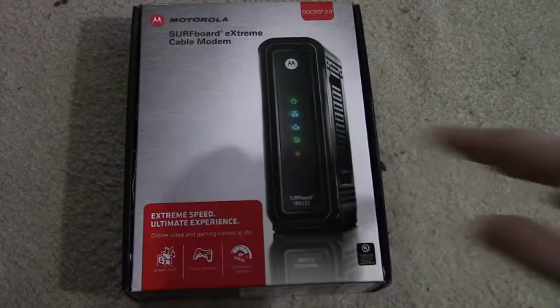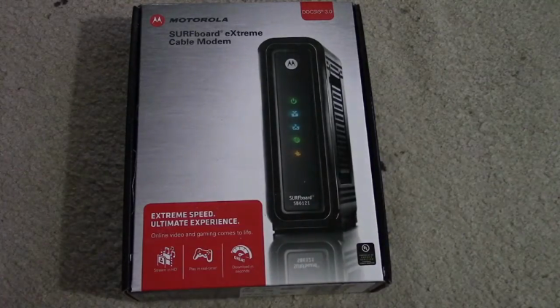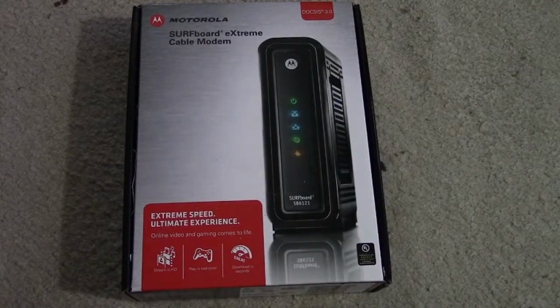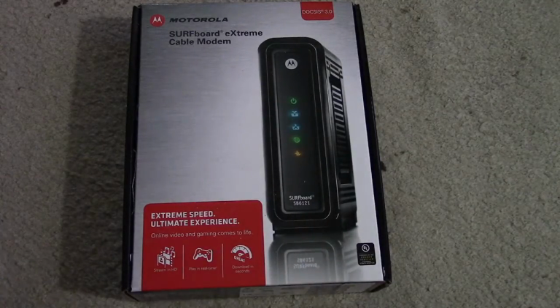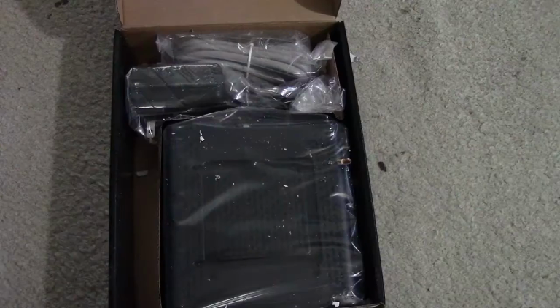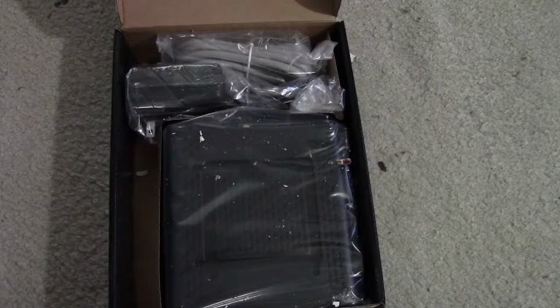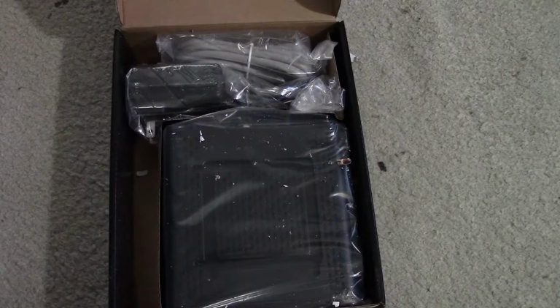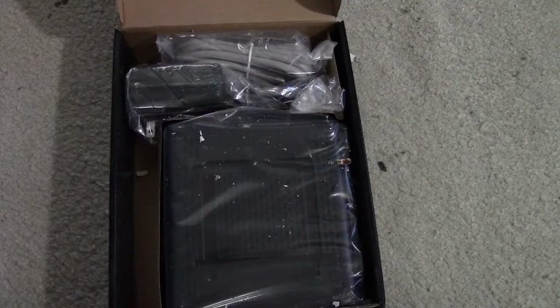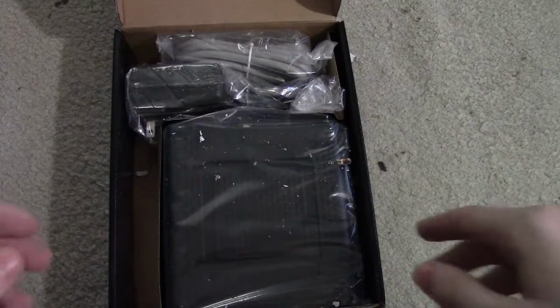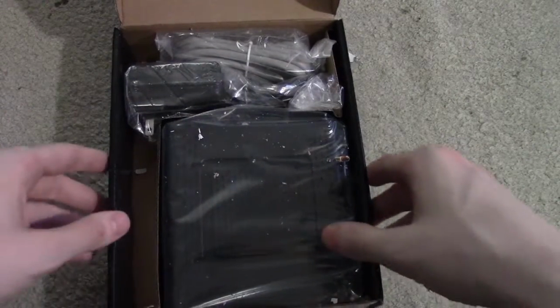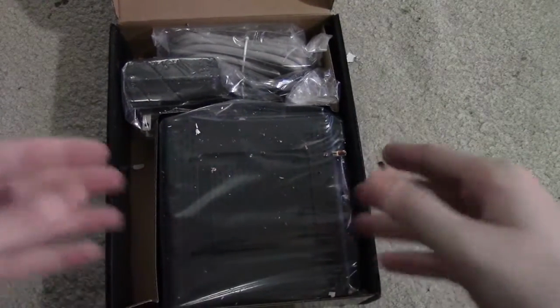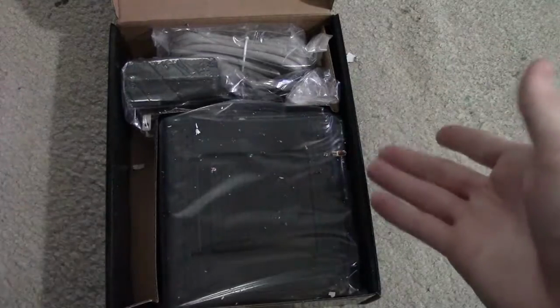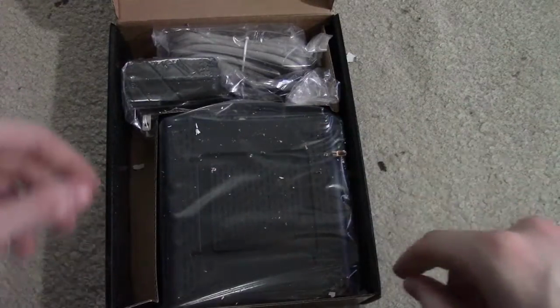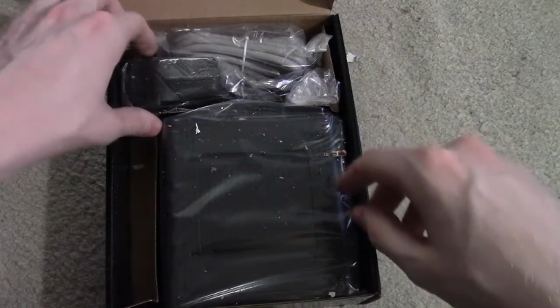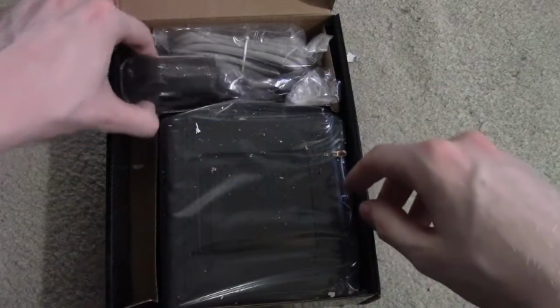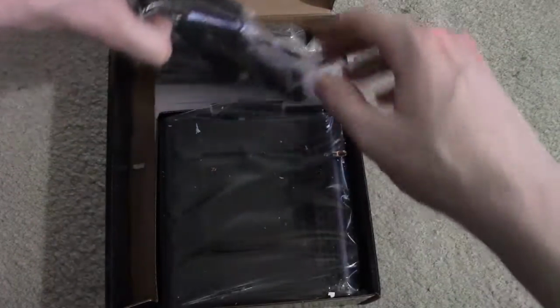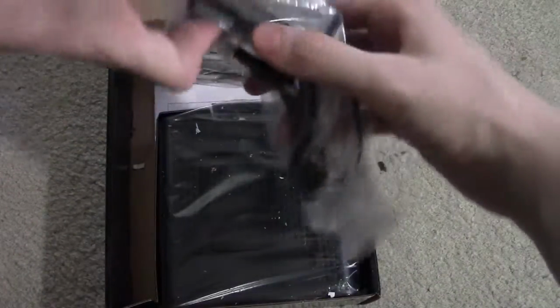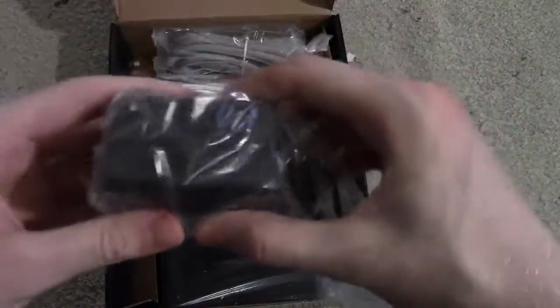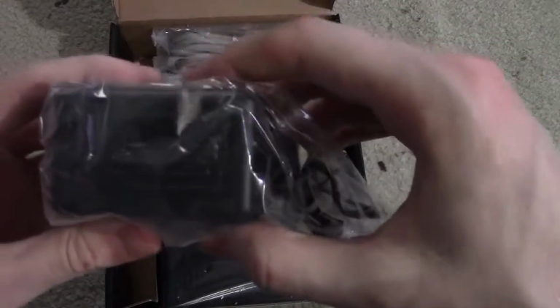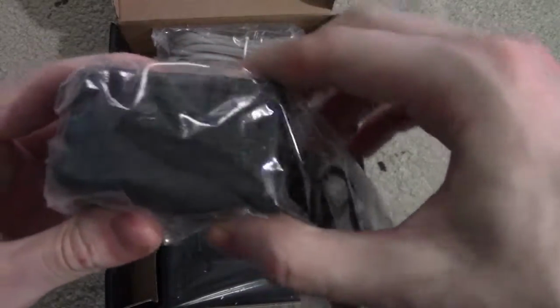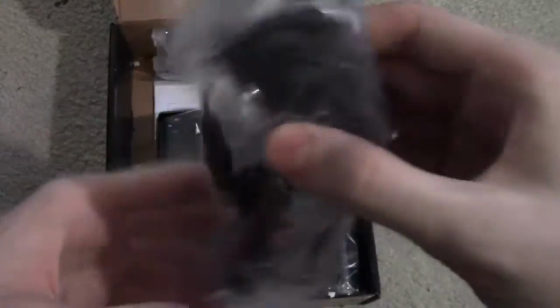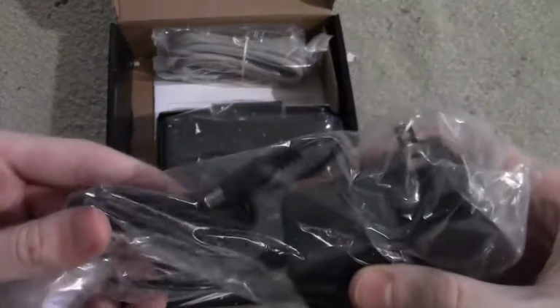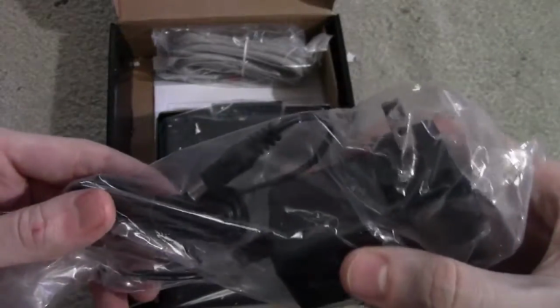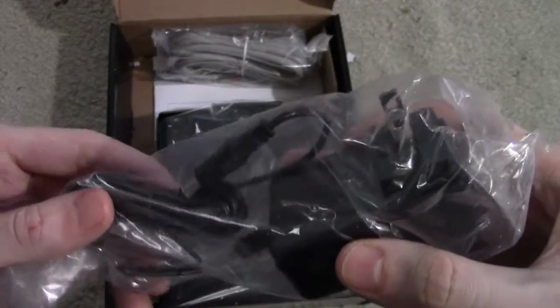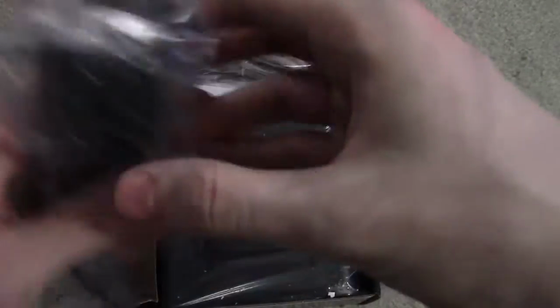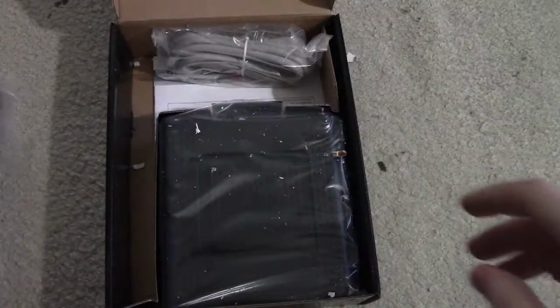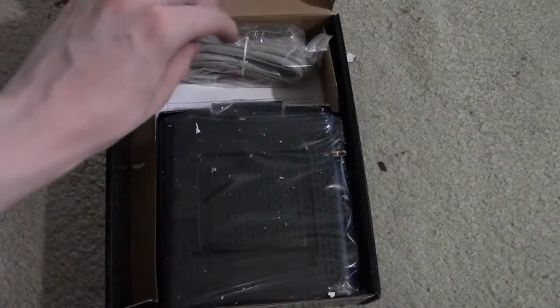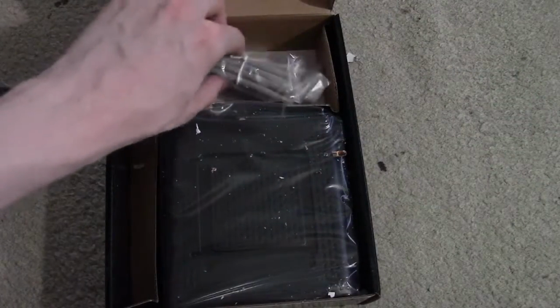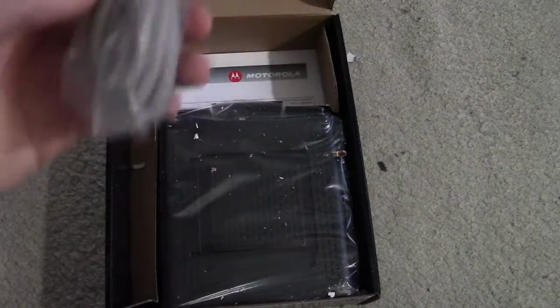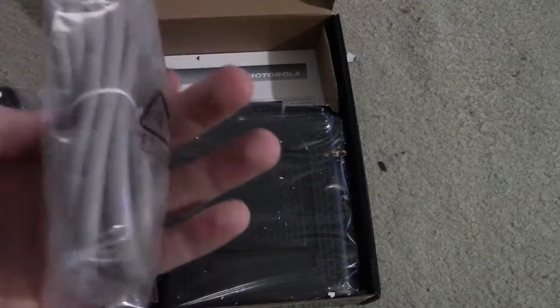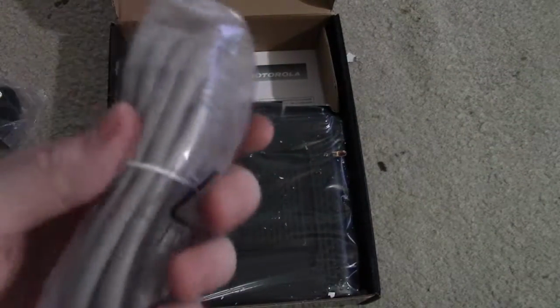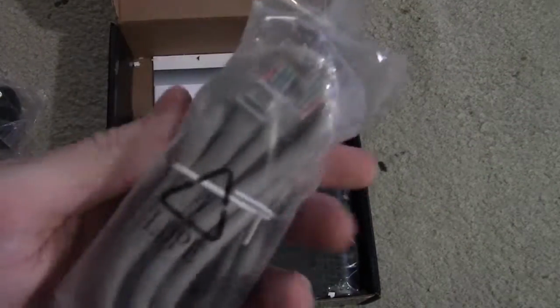So let's go ahead and open this up and look at what's inside. Now that we've got the box open, here's what it looks like inside. We have our AC power adapter, power cable, modem, and then here's our gigabit ethernet cable.